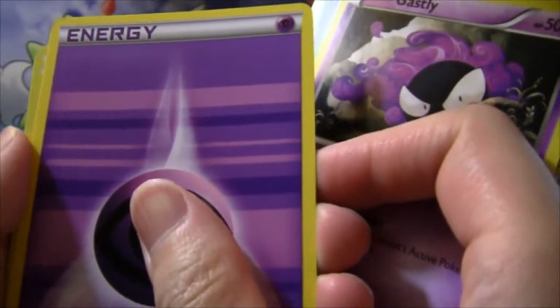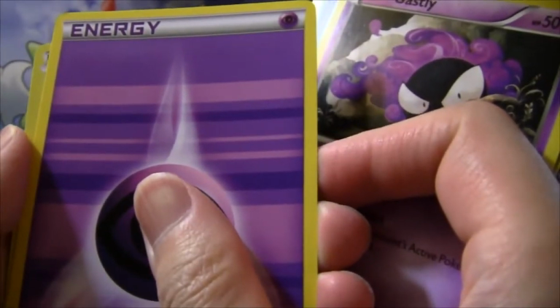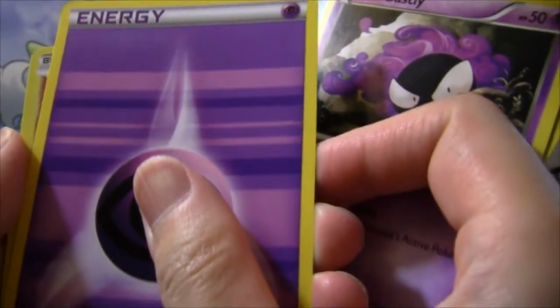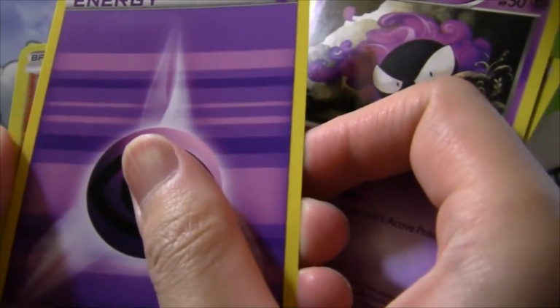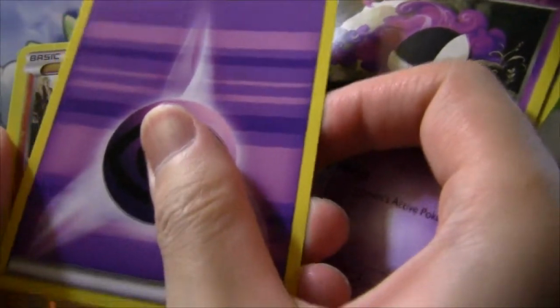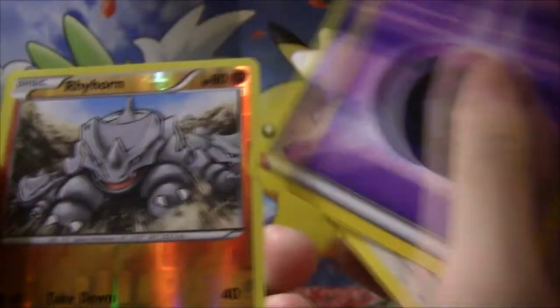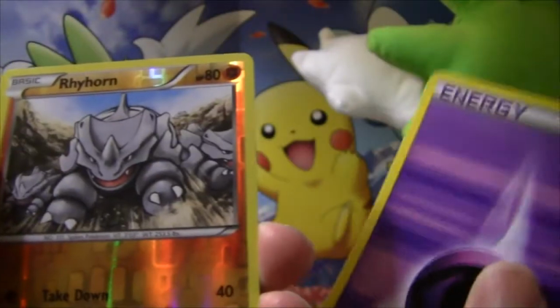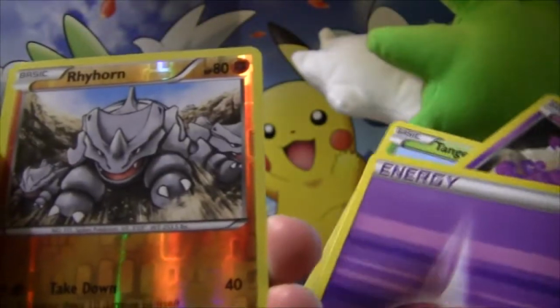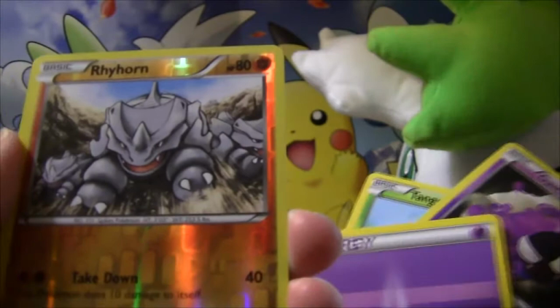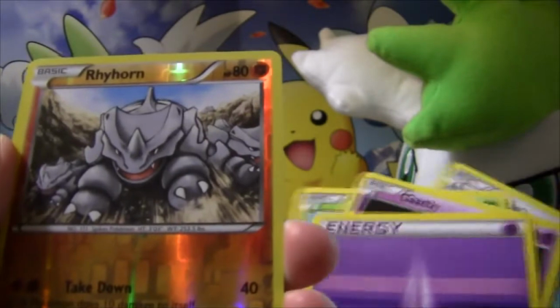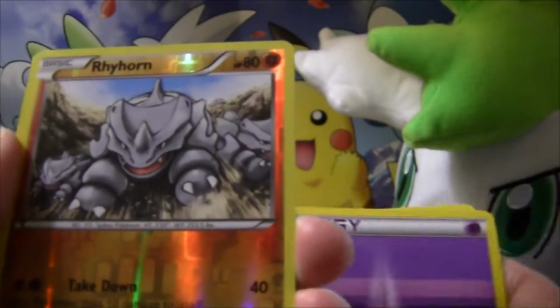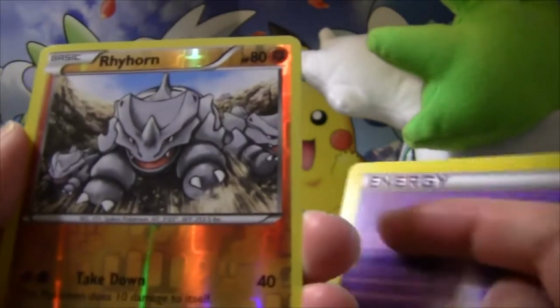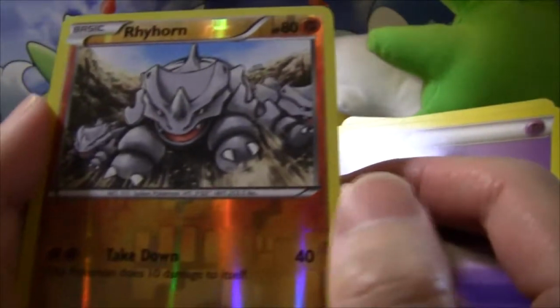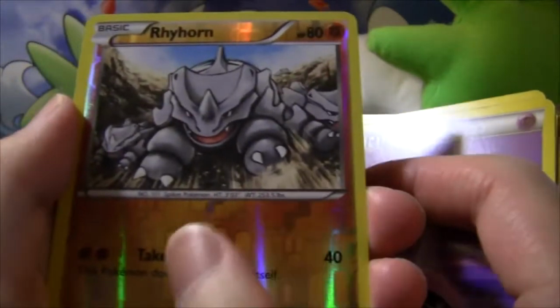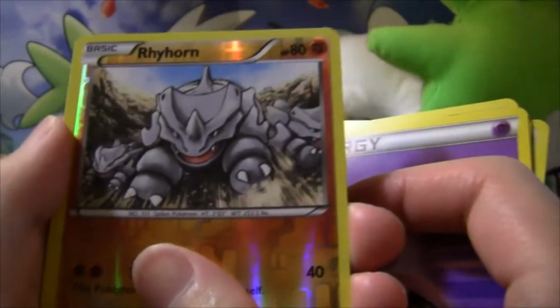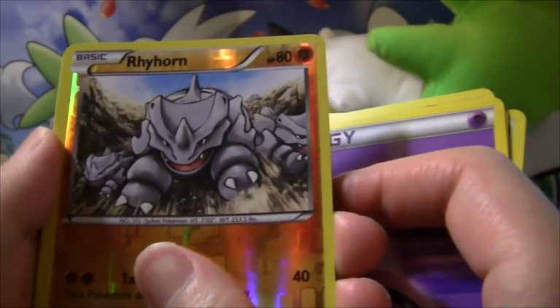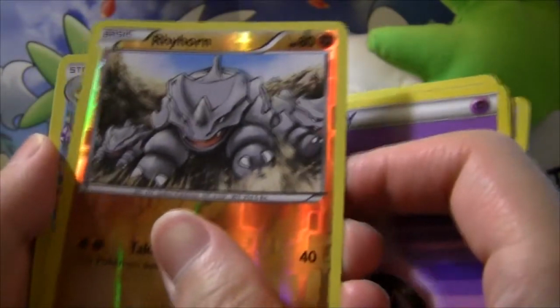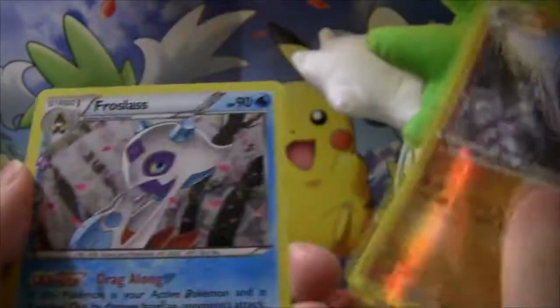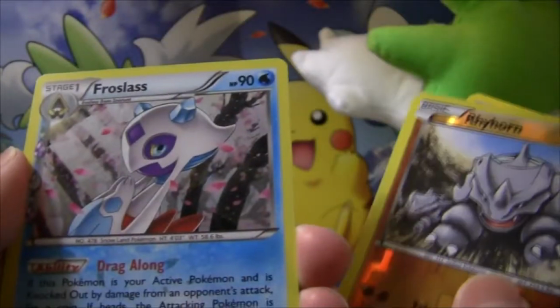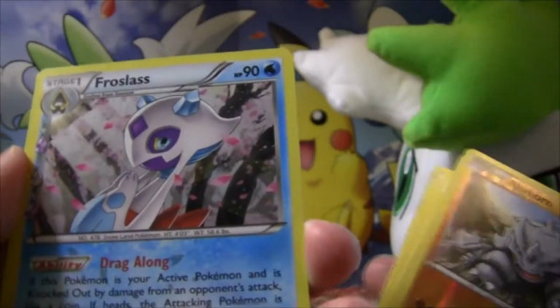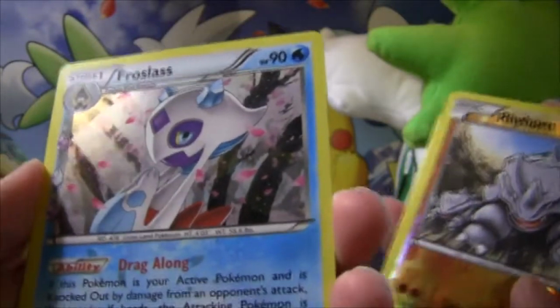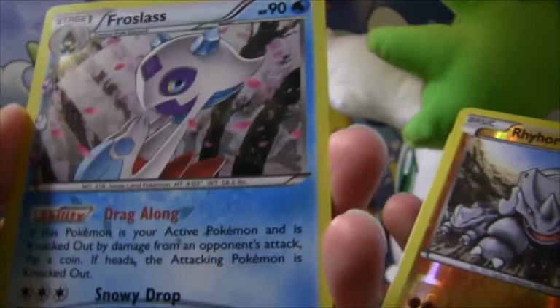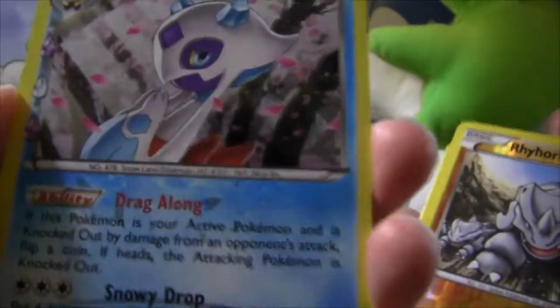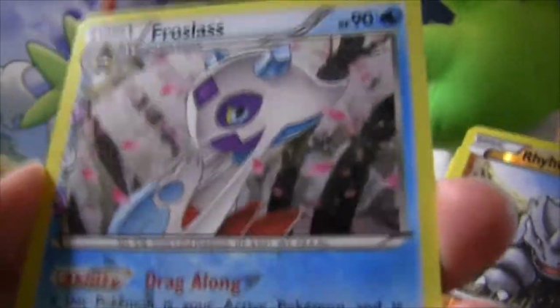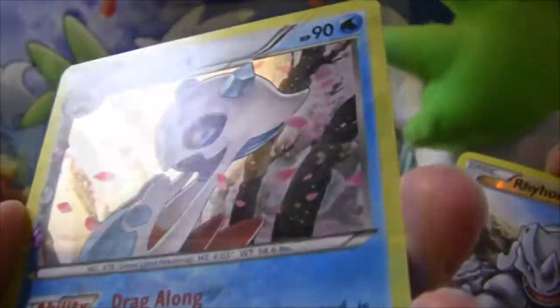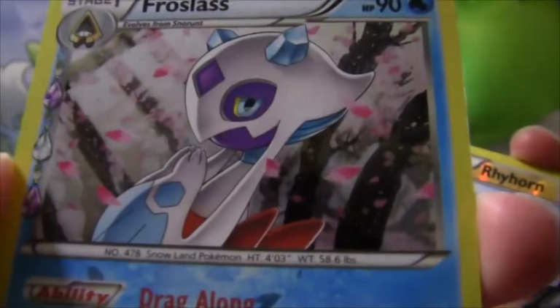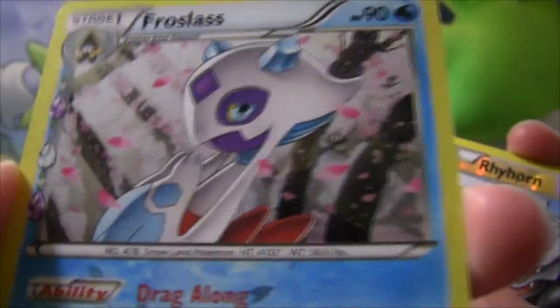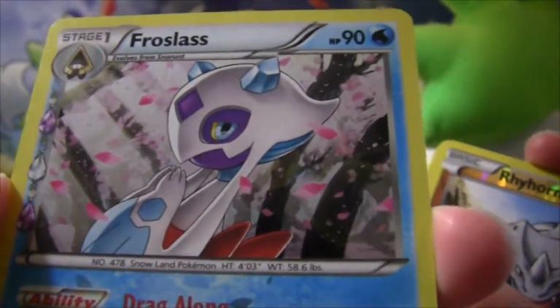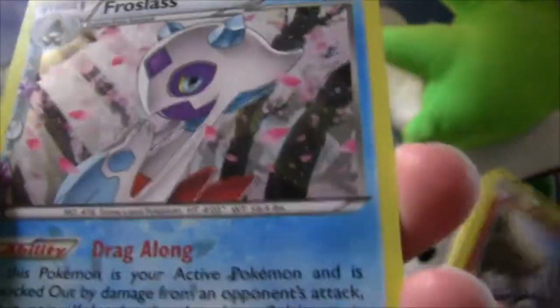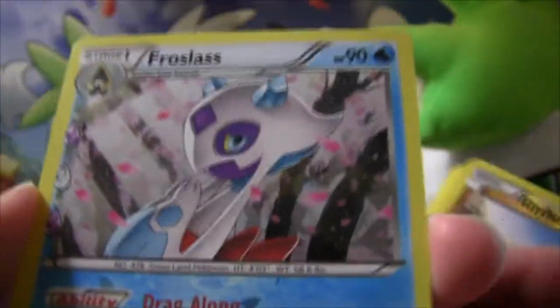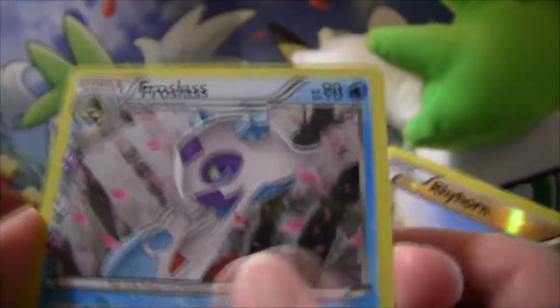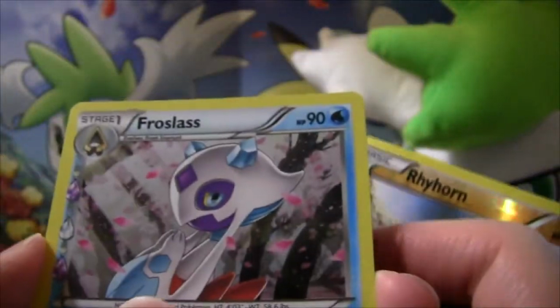Reverse card is a Rhyhorn. Takedown. Our first Radiant Collection card is a Froslass. Drag along. Beautiful Froslass with Cherry Blossom Petals.